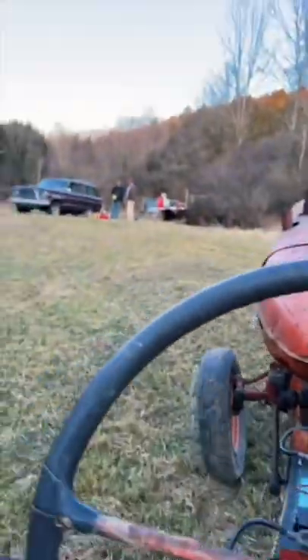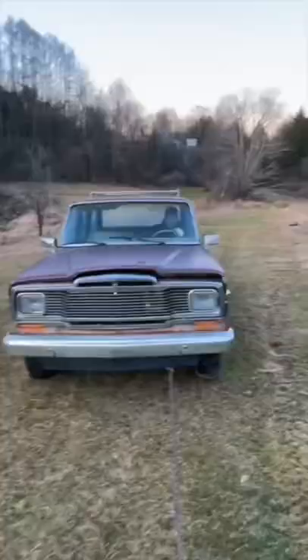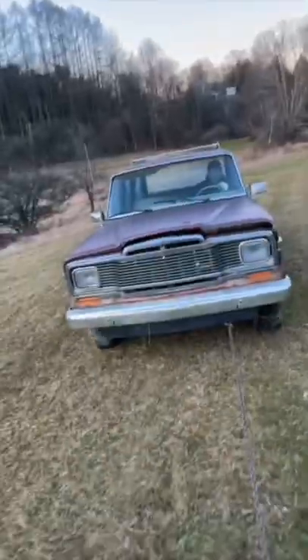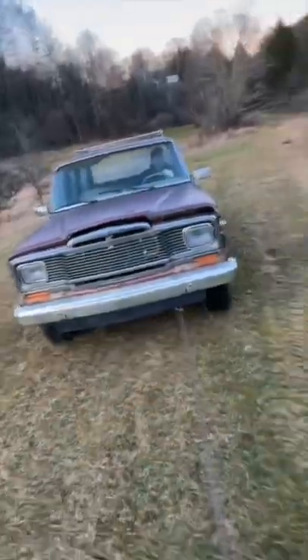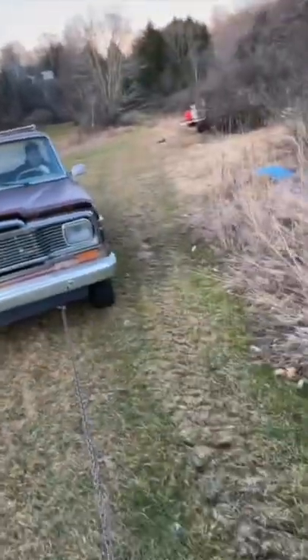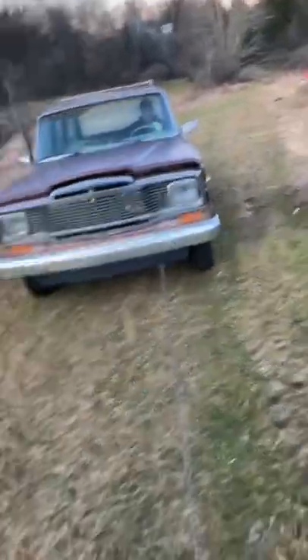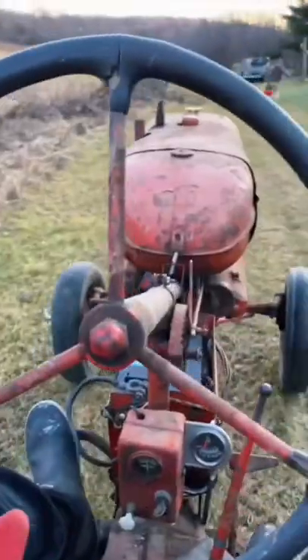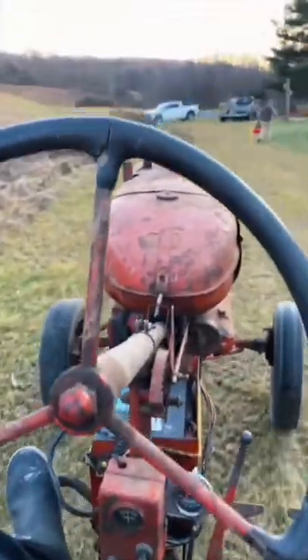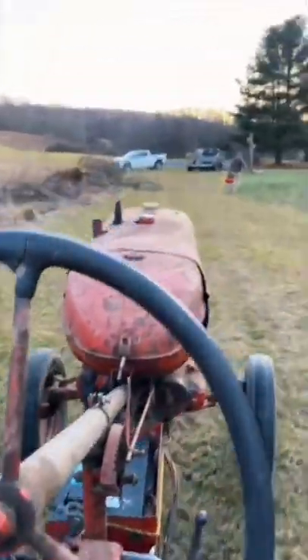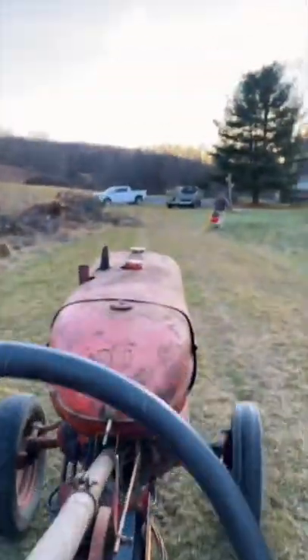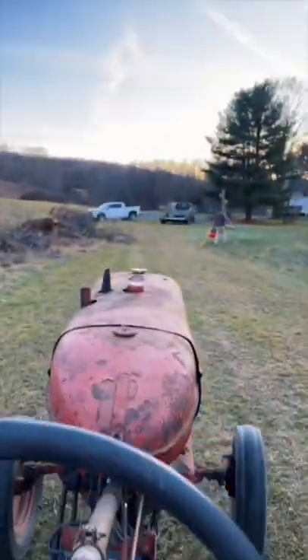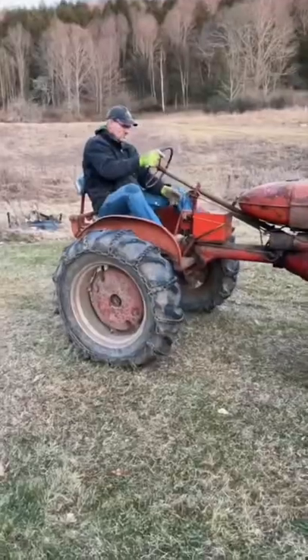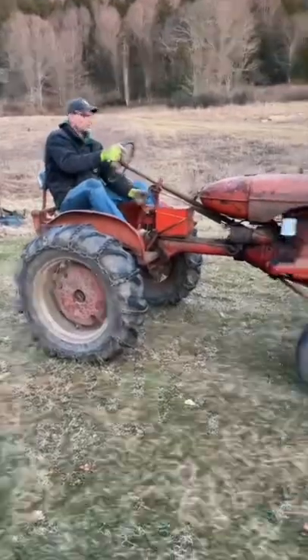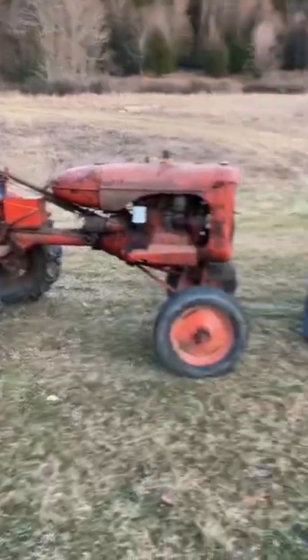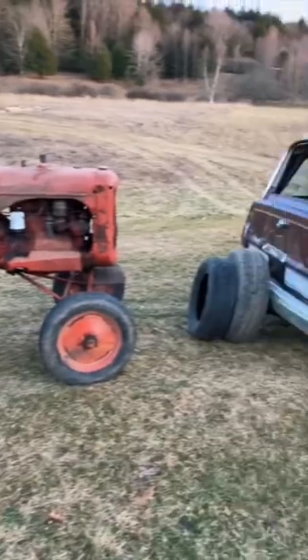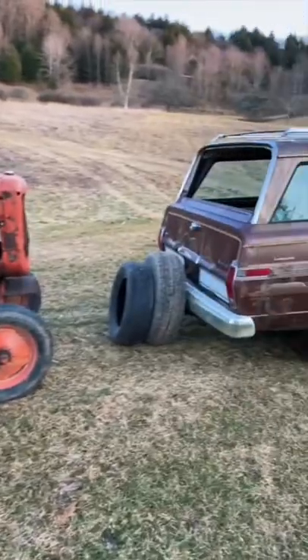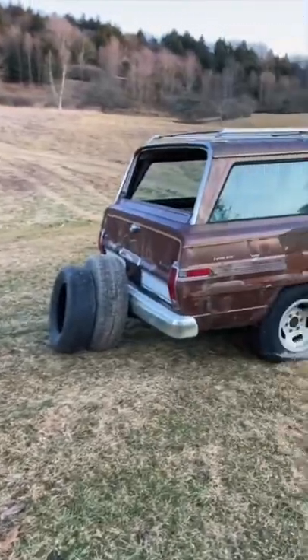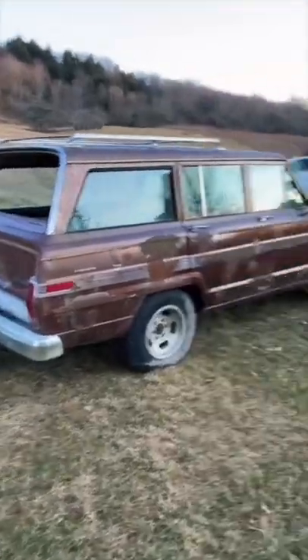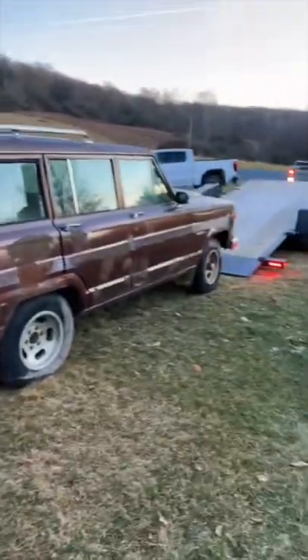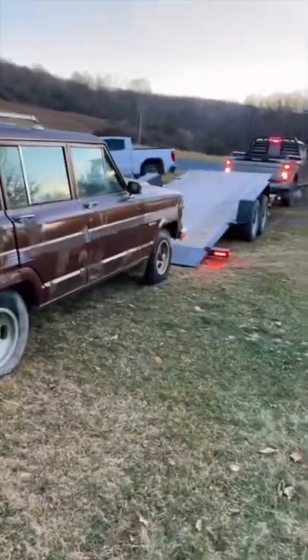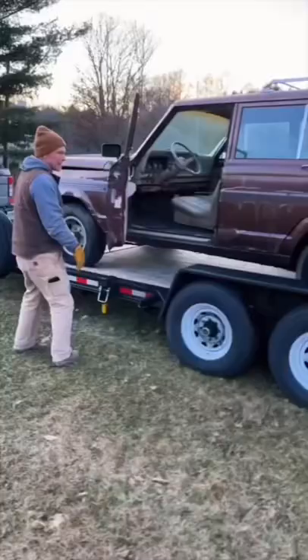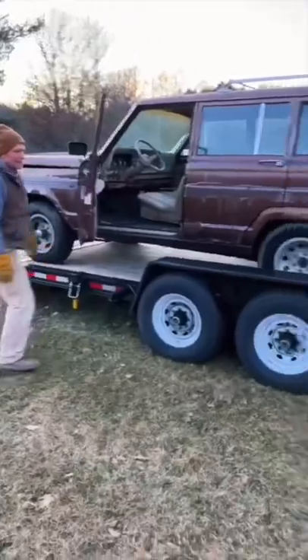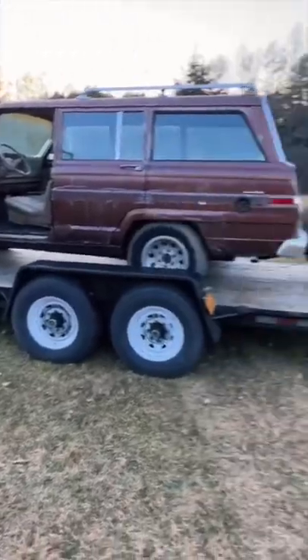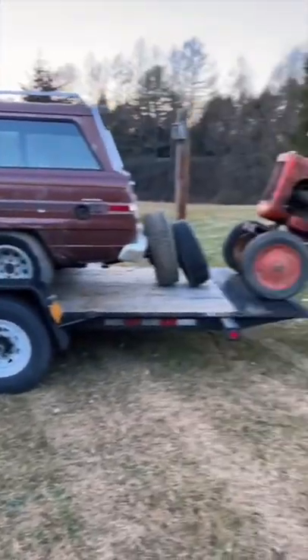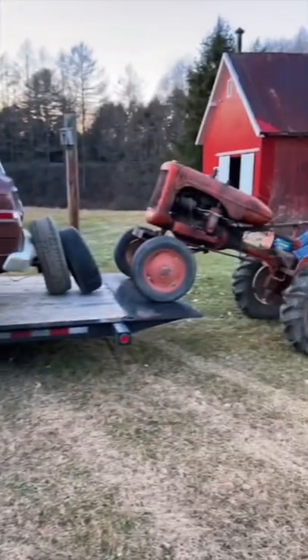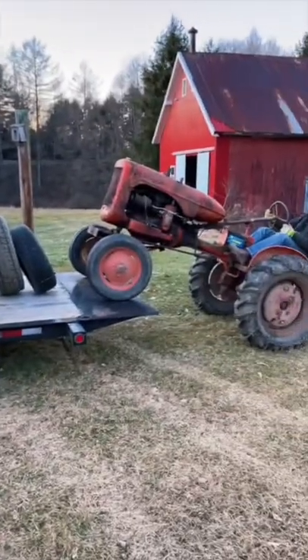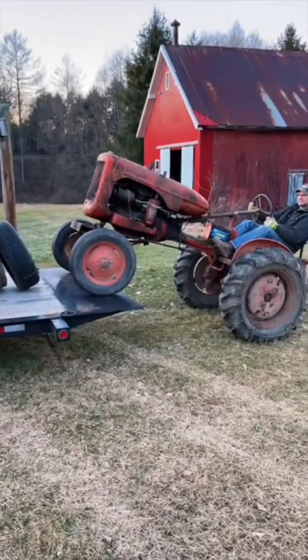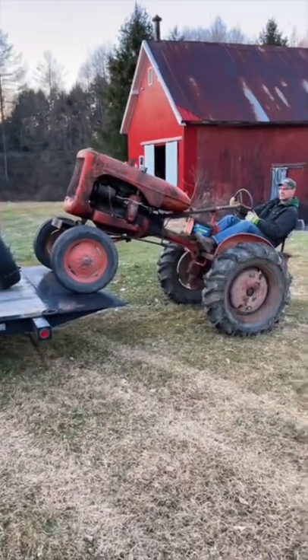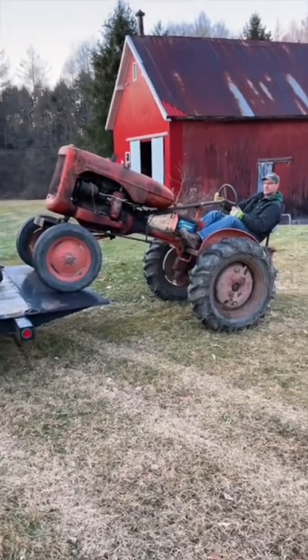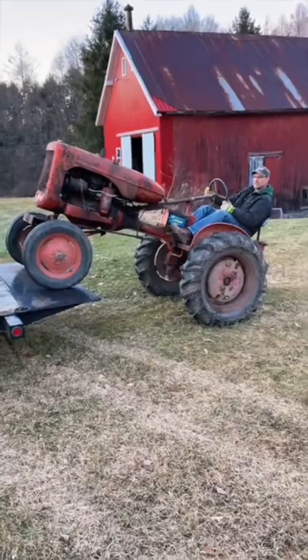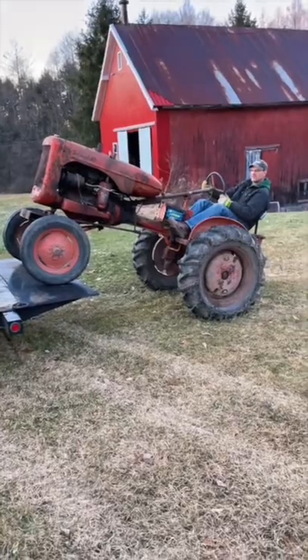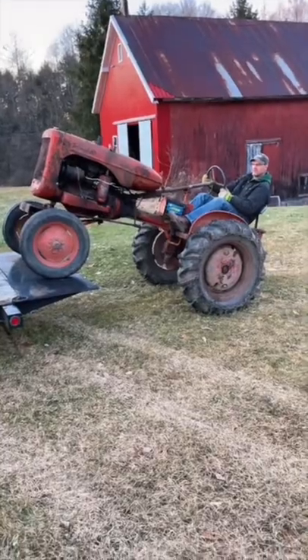It's not very often you see a 1950s tractor pulling a 1984 car, but here it is baby. With it finally by the trailer, we push it on with the tractor, and apparently this tilting trailer tilts and the tractor got stuck, but it's no big deal.